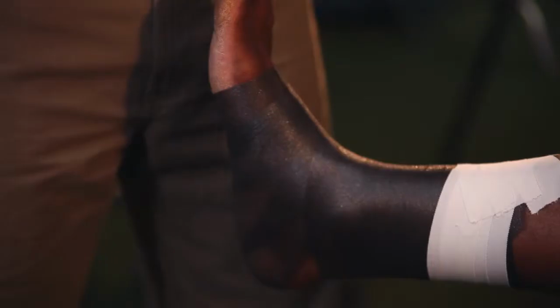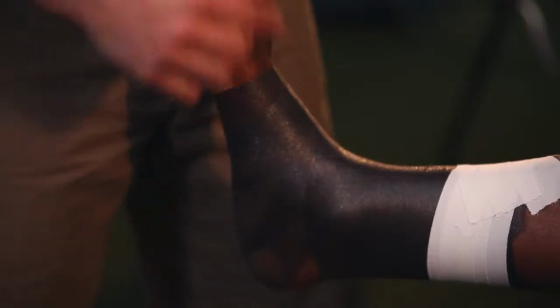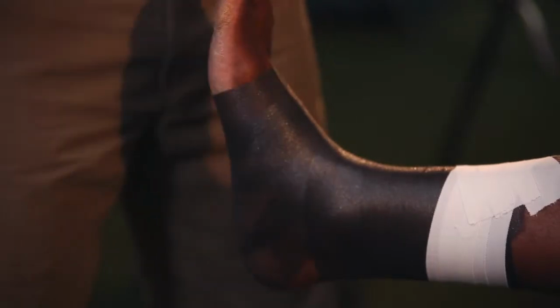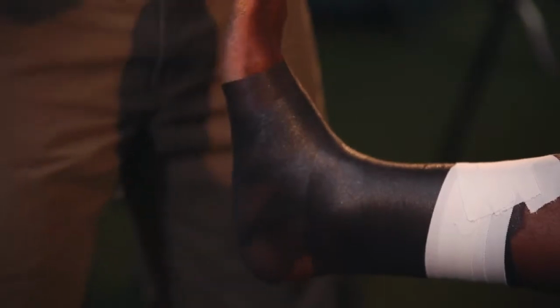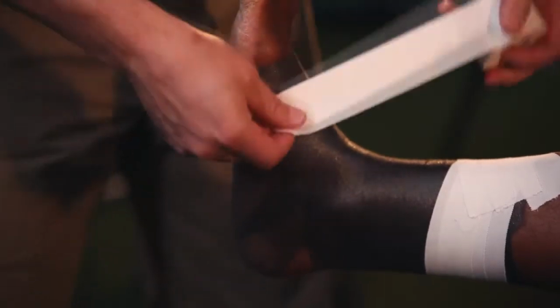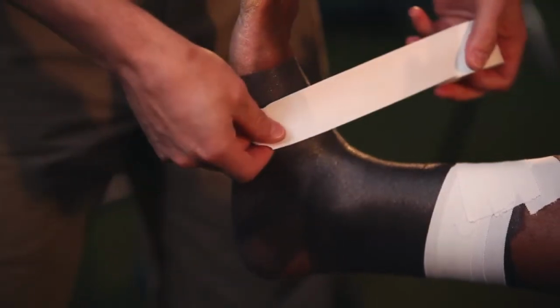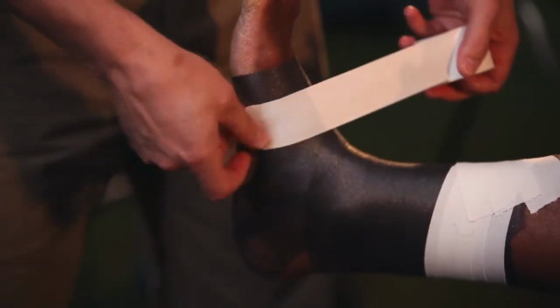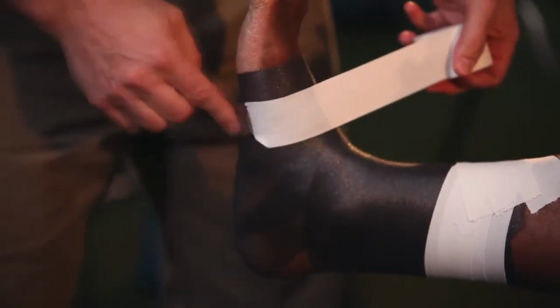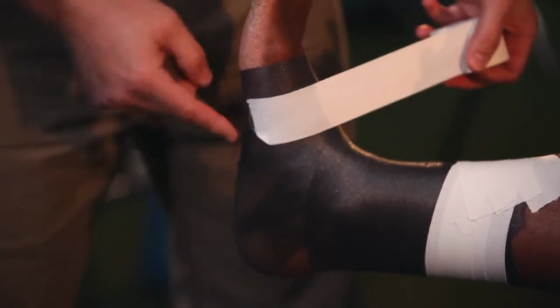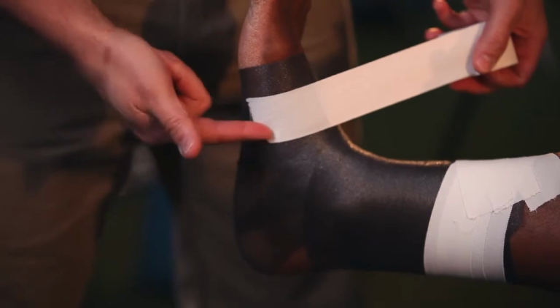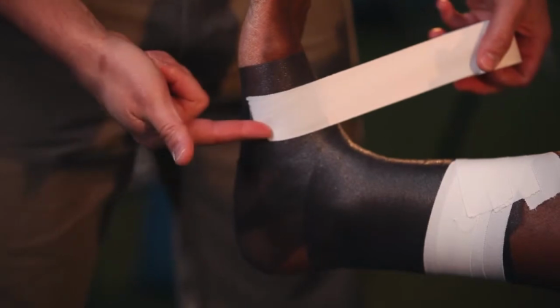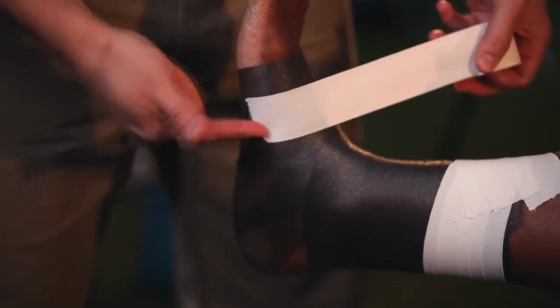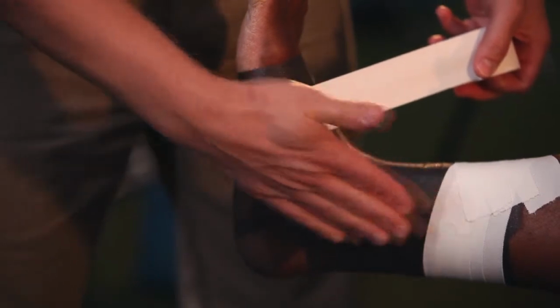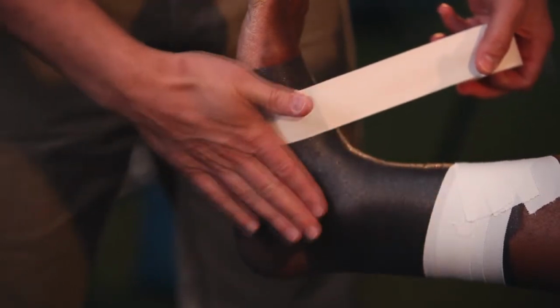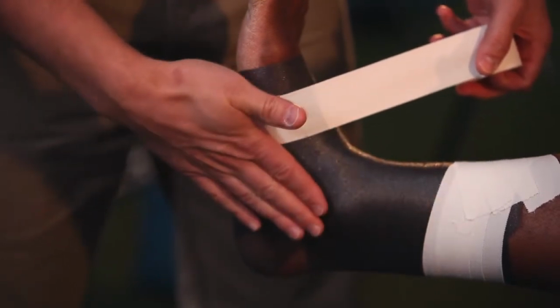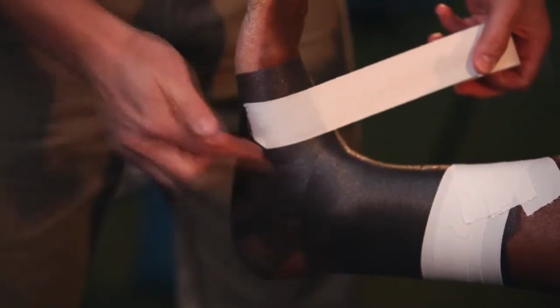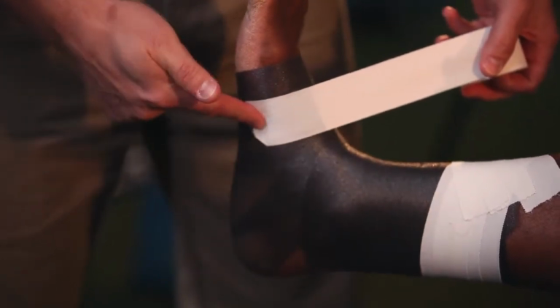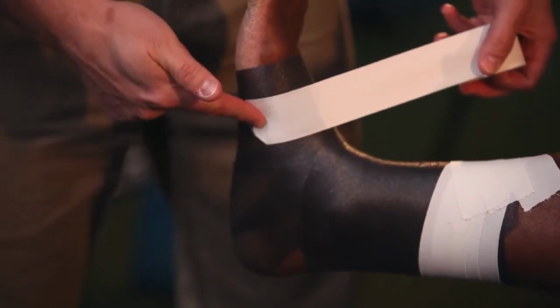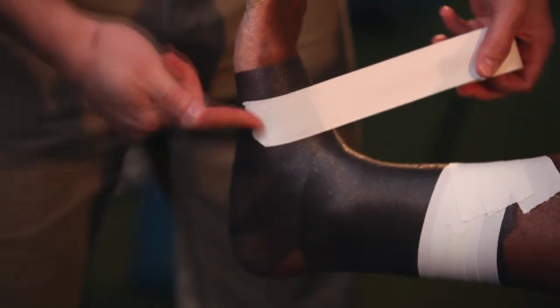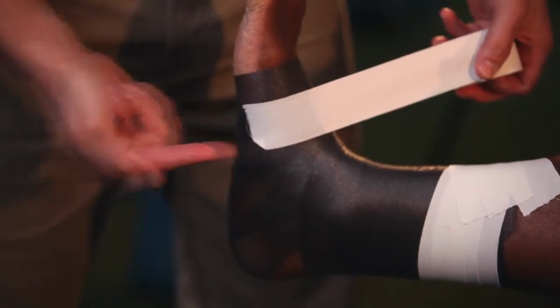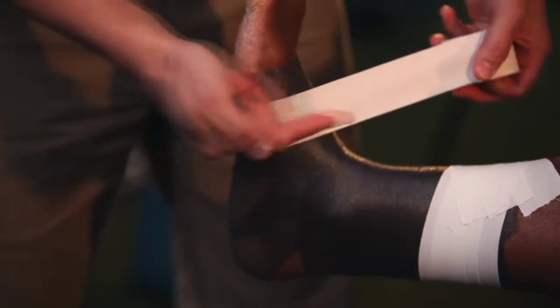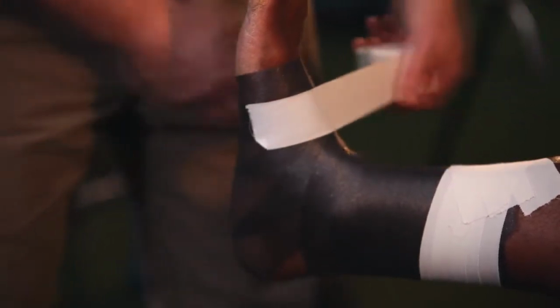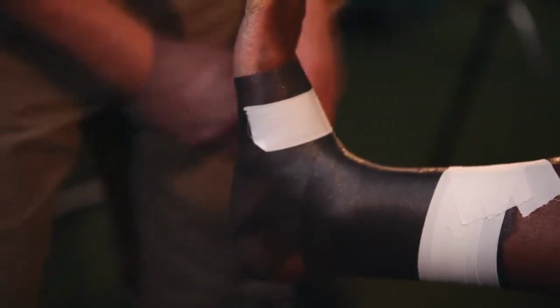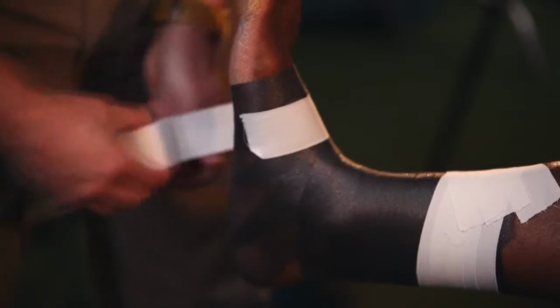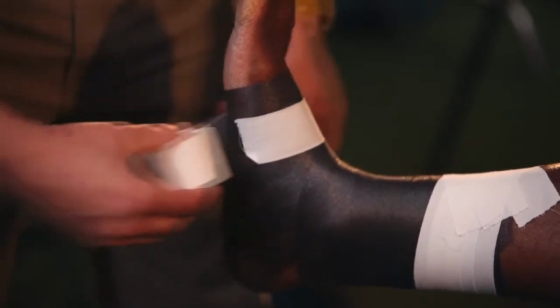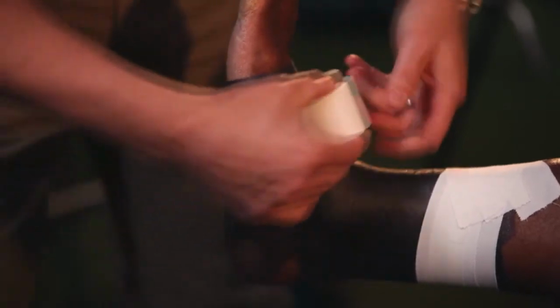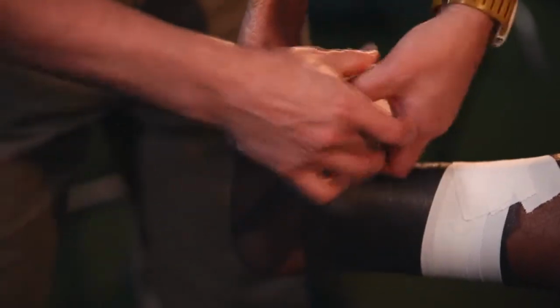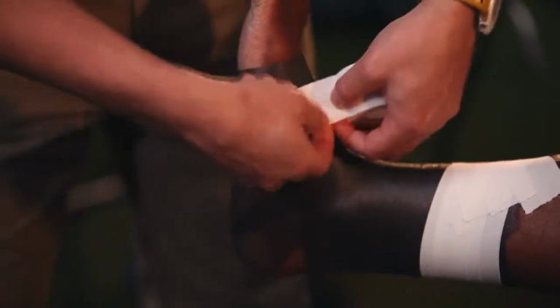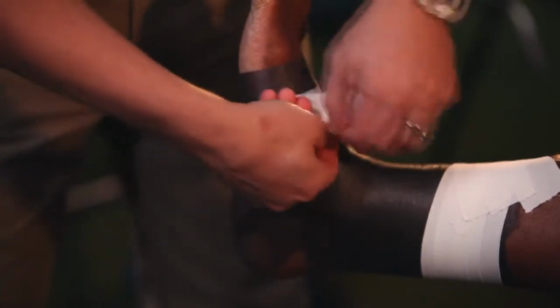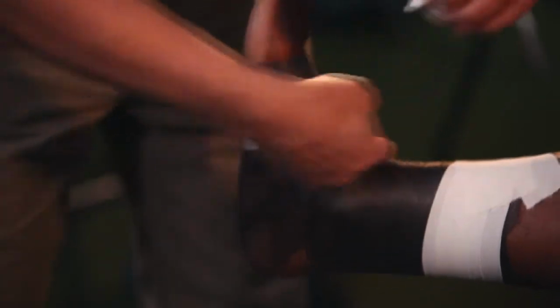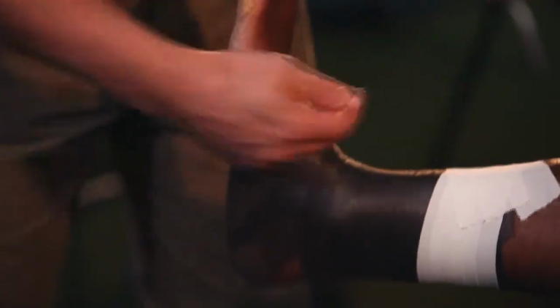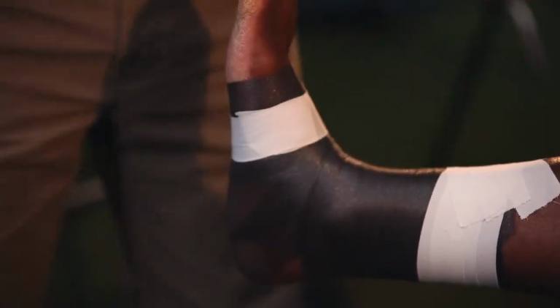Now we want to place an anchor strap on the base of the foot. Start on the medial side, the inside part of the foot, right over the arch, and pull the arch in an upward direction, then just lightly lay the tape down flat.